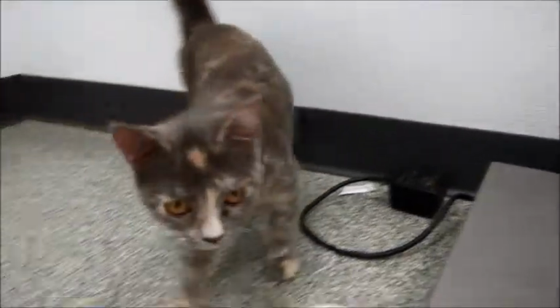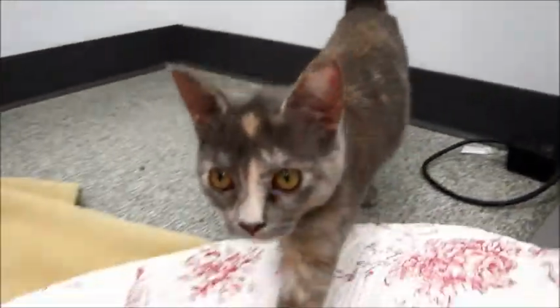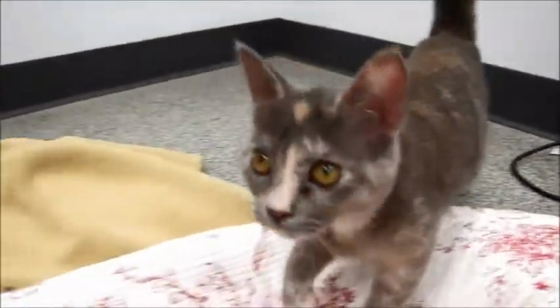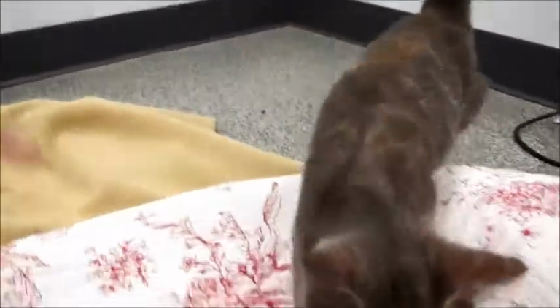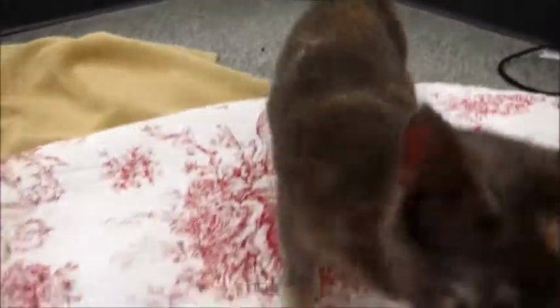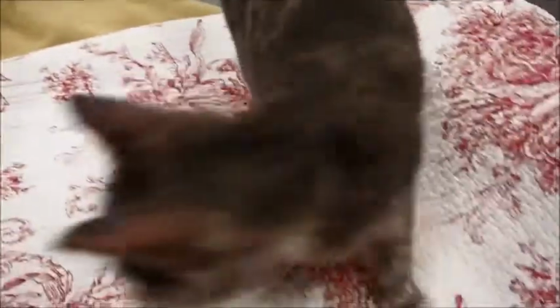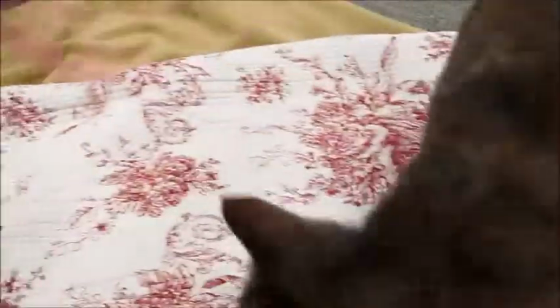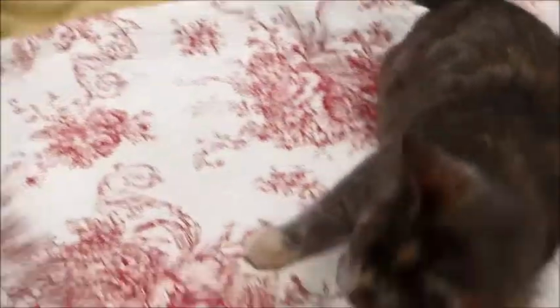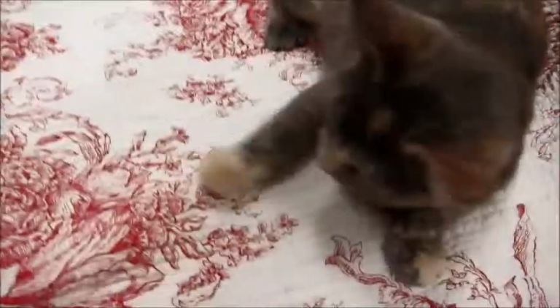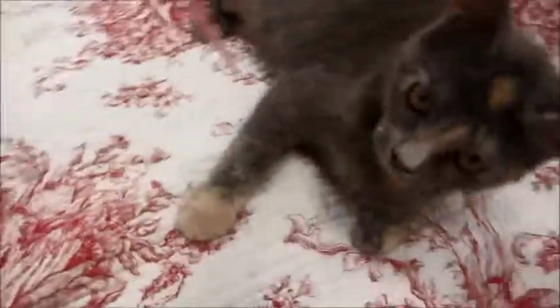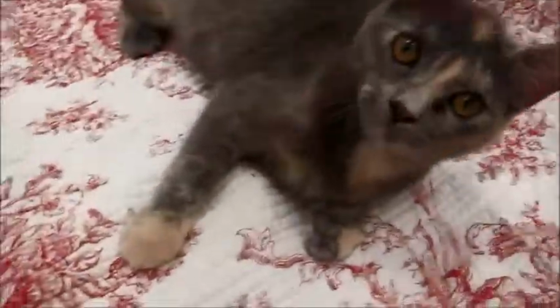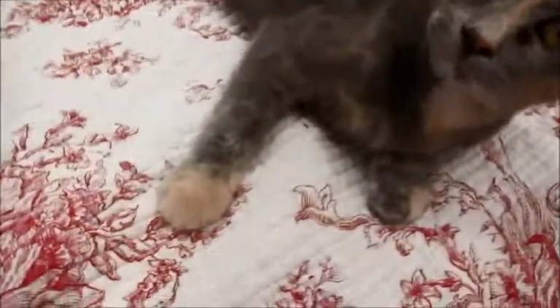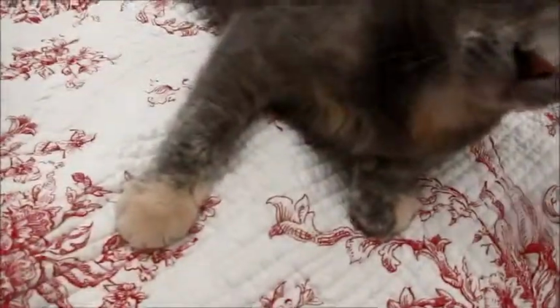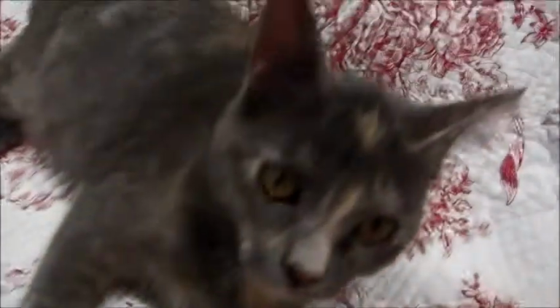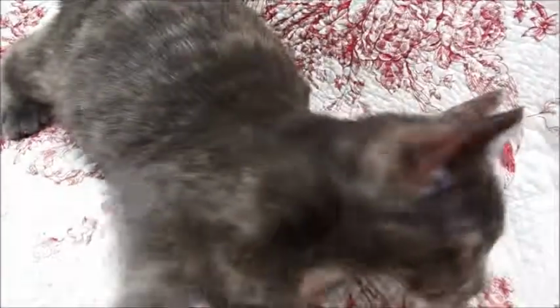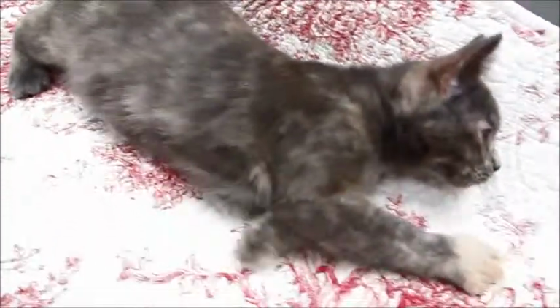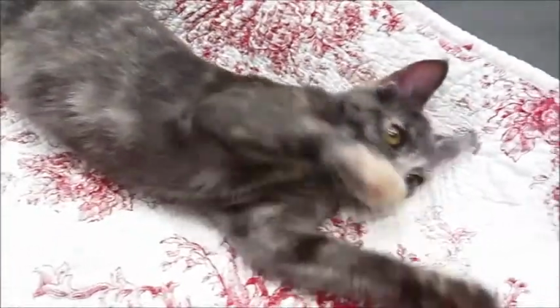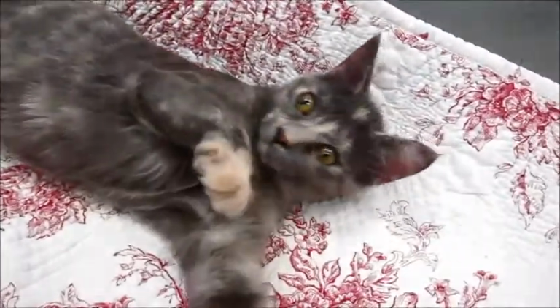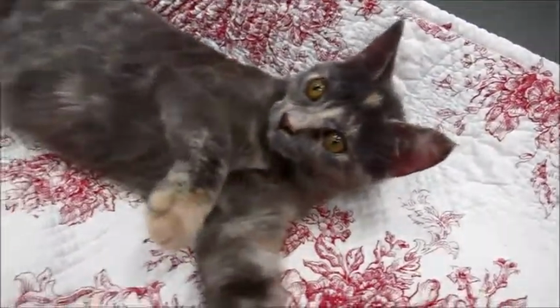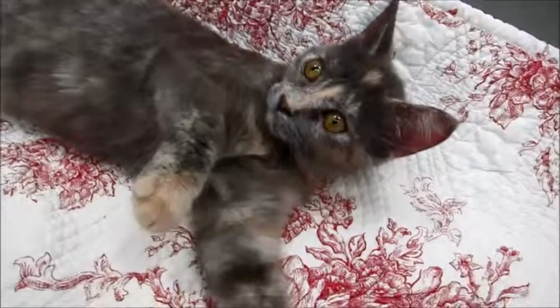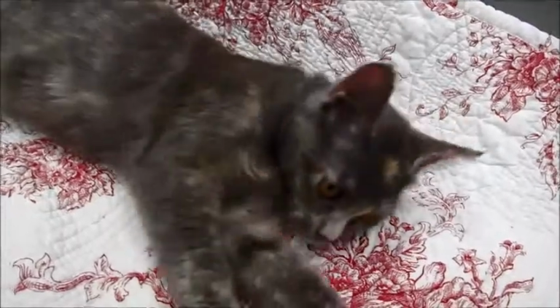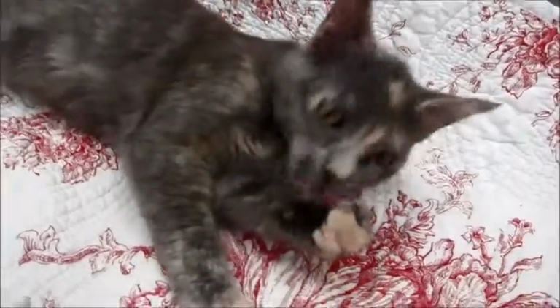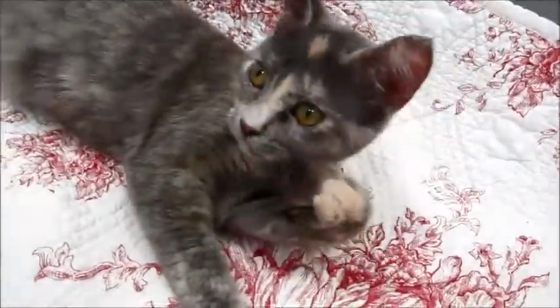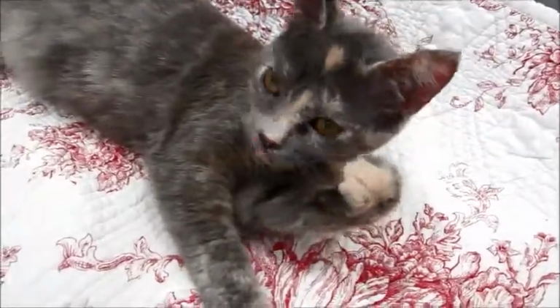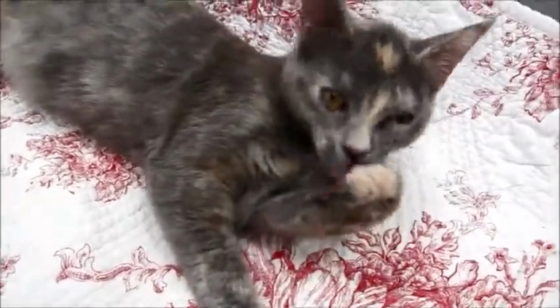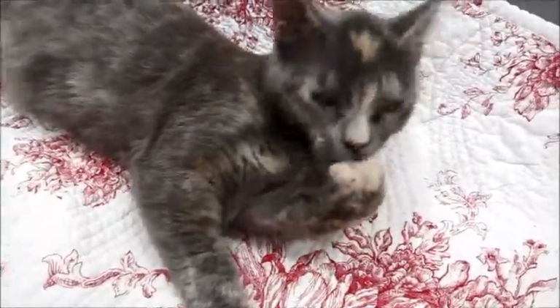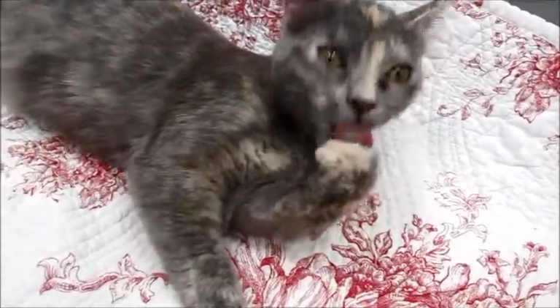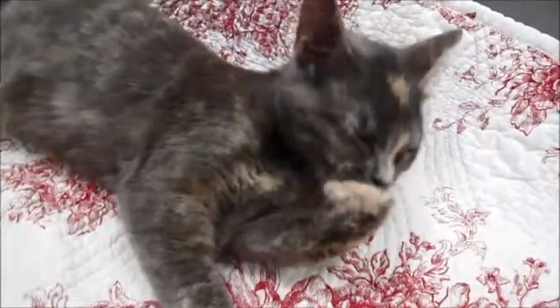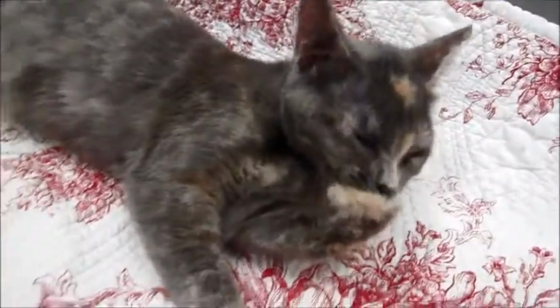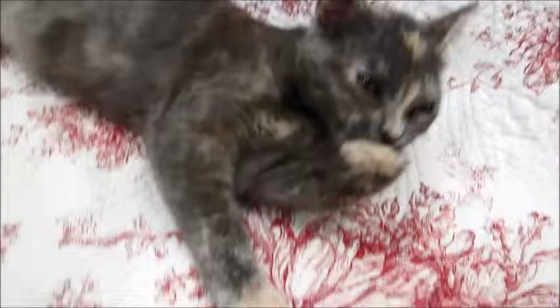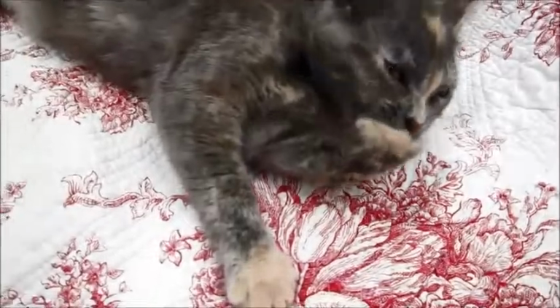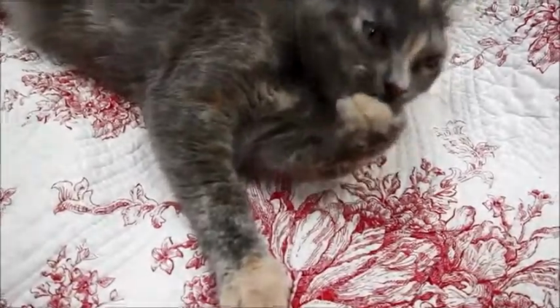She's about six months old now. We did actually adopt her out as a younger kitten, and the family was just allergic and they couldn't deal with it anymore, so they returned her last week. Look how pretty she is. Look at her markings.